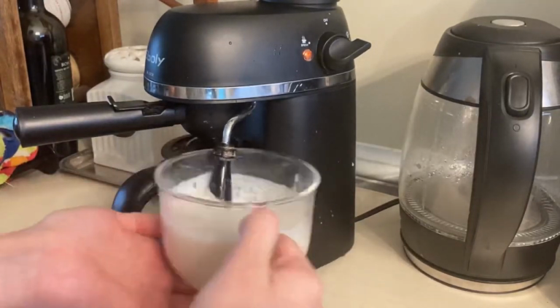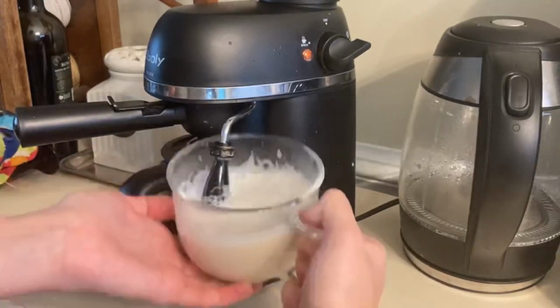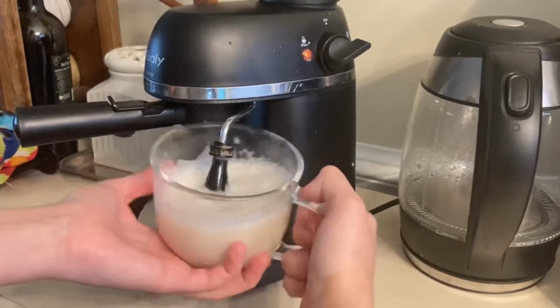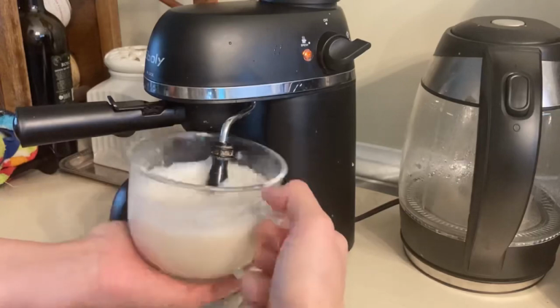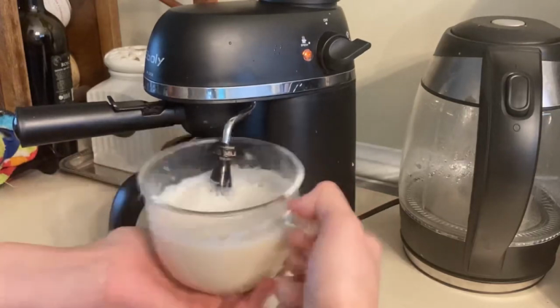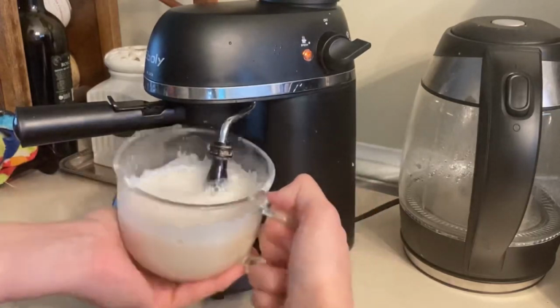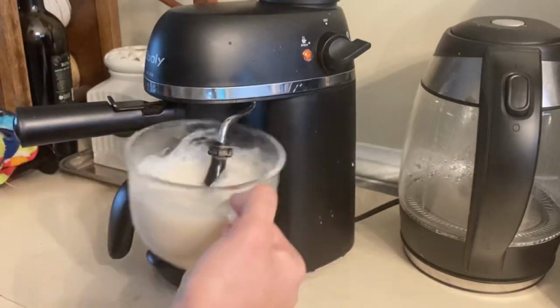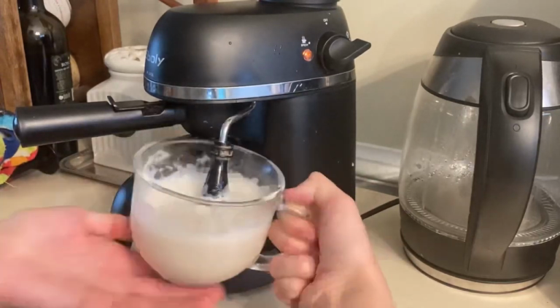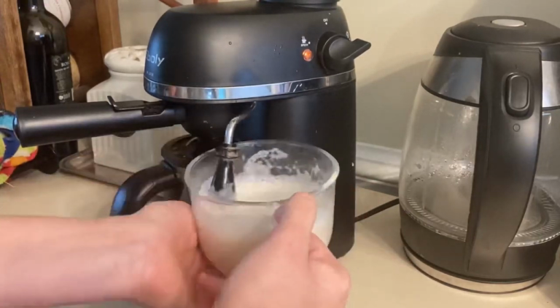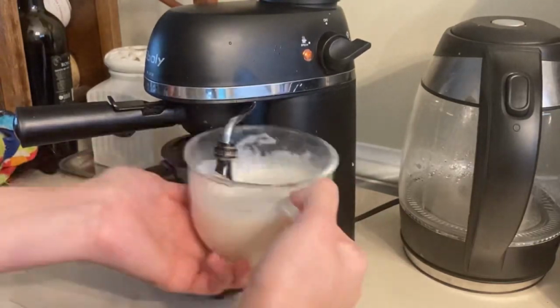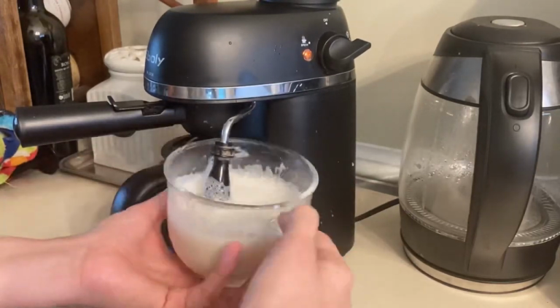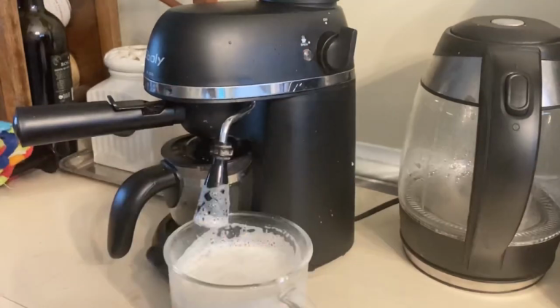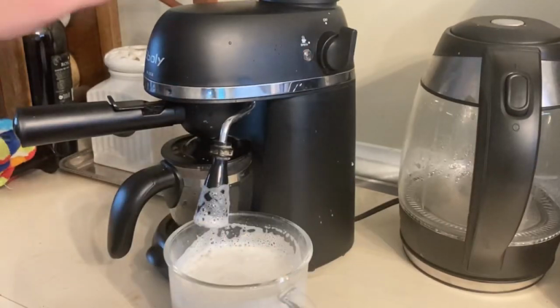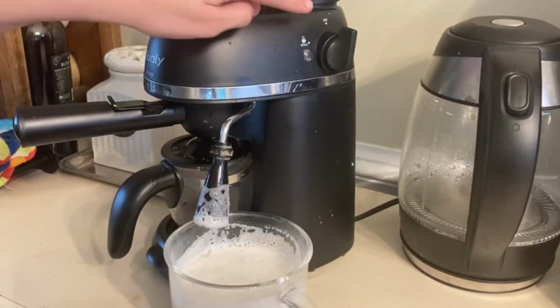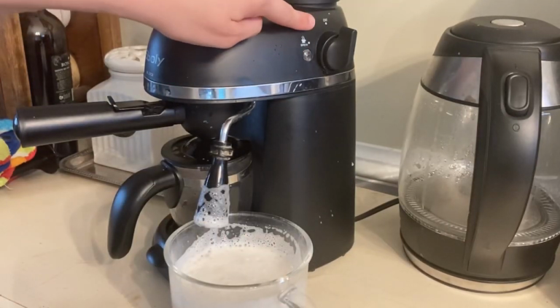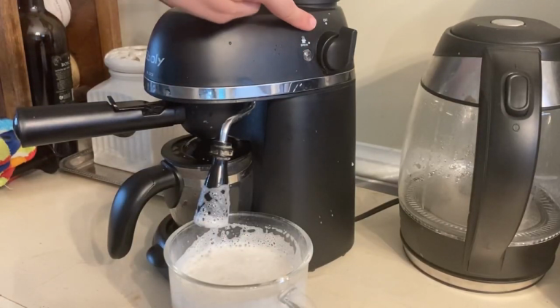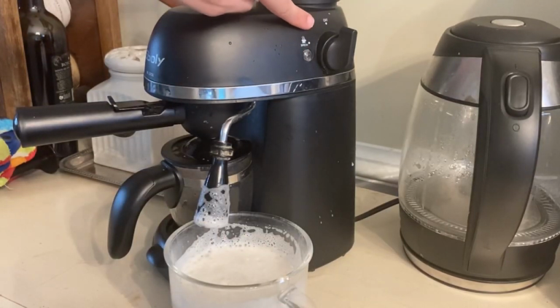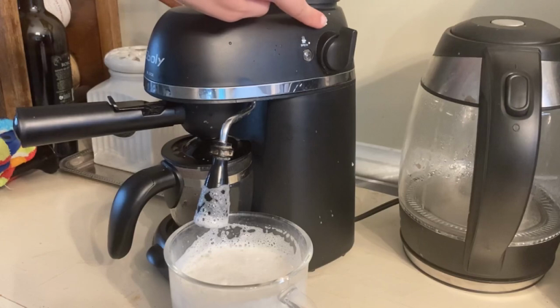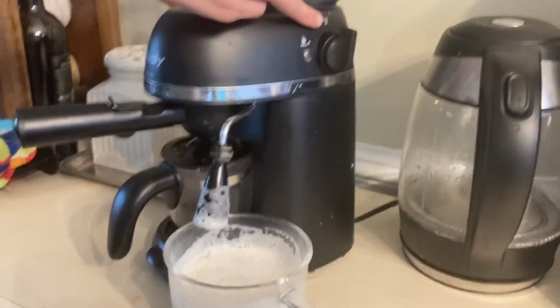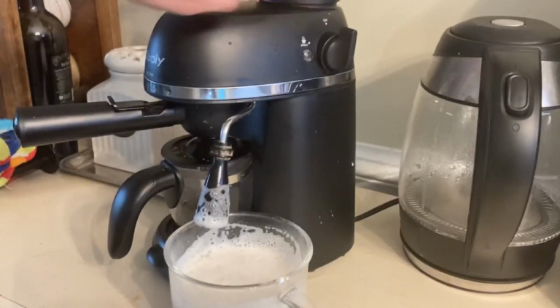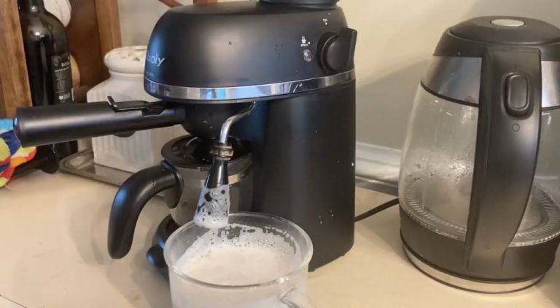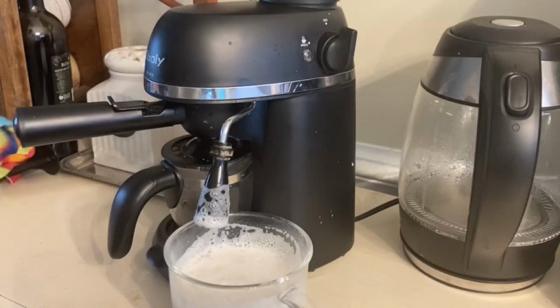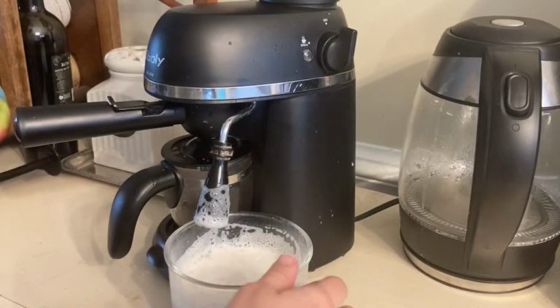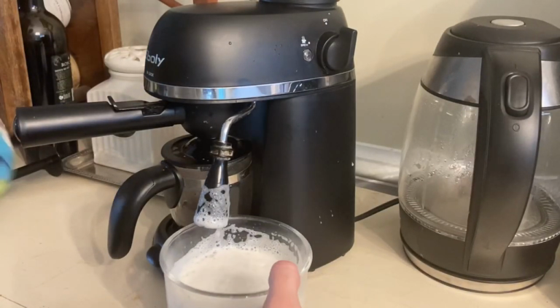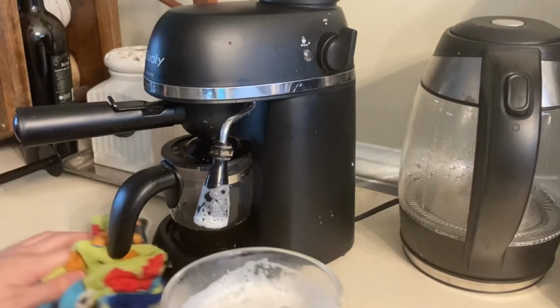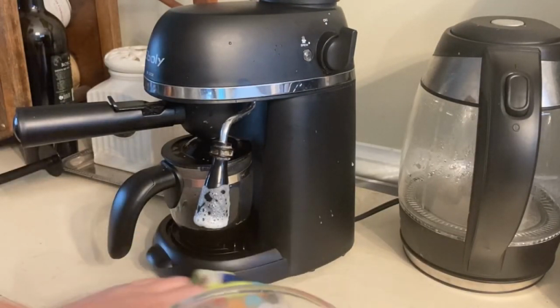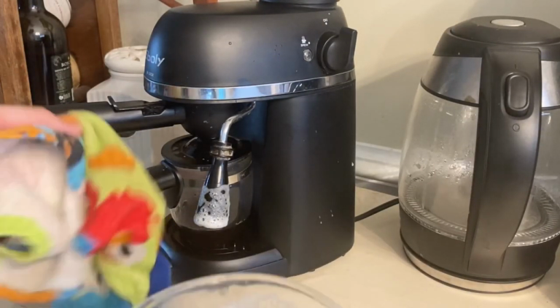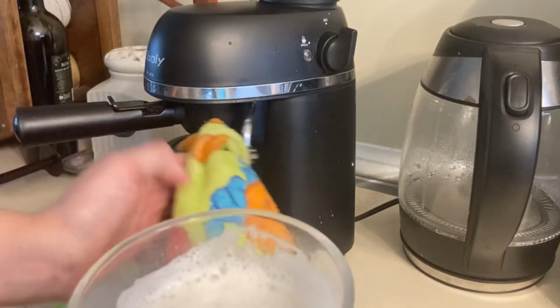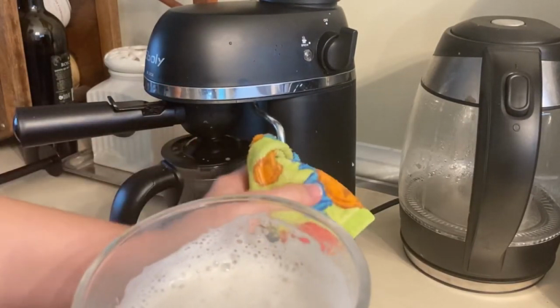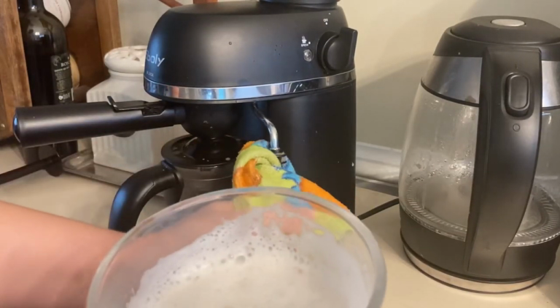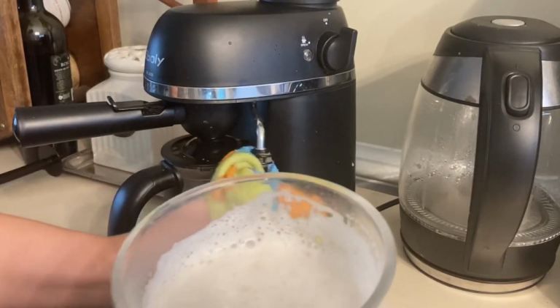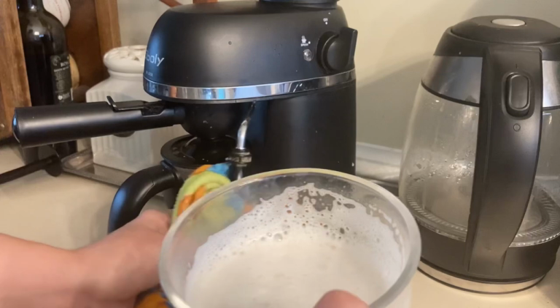Once it's brewed all the espresso, I just go to town with the steamer — and of course you can do this as steamy as you like. Always make sure you turn it to the off setting when you're done, because you don't want it to fill up and overflow.